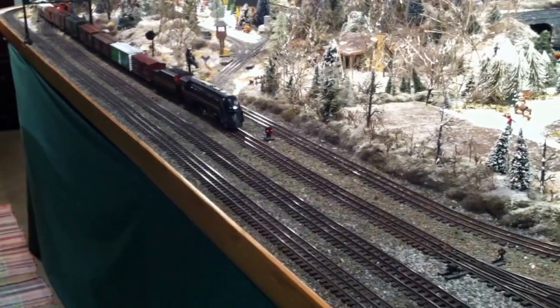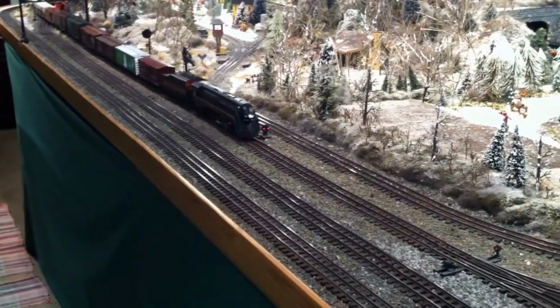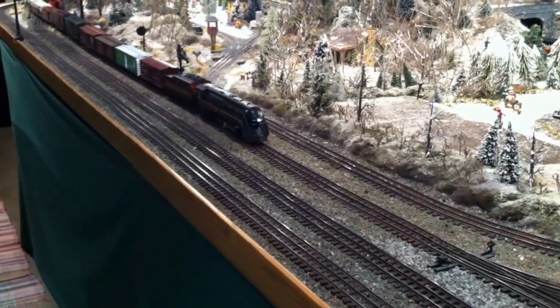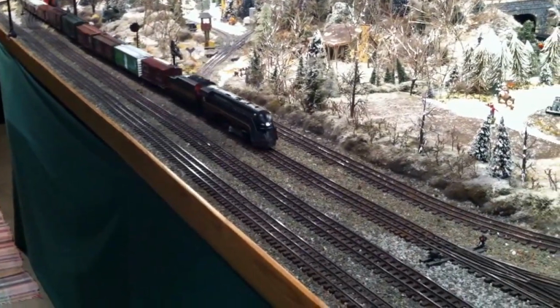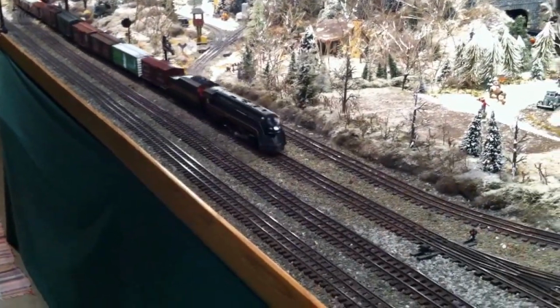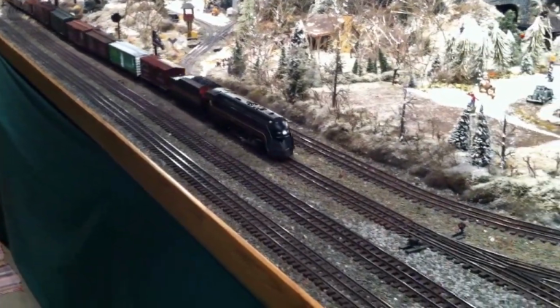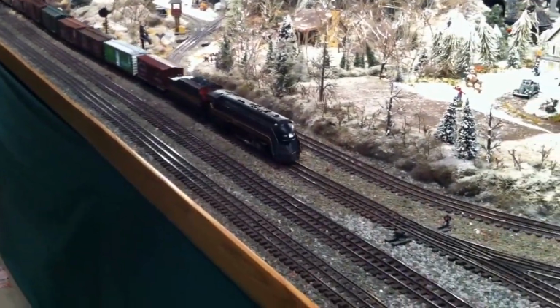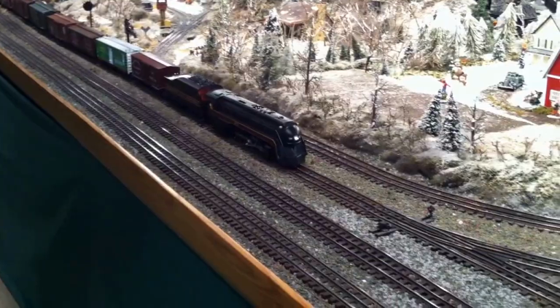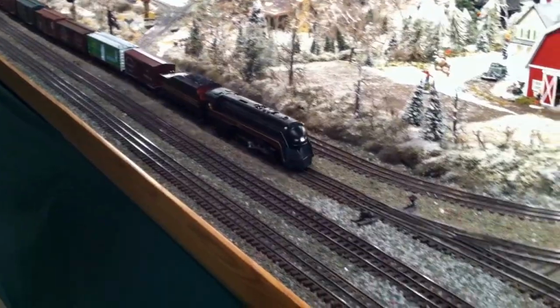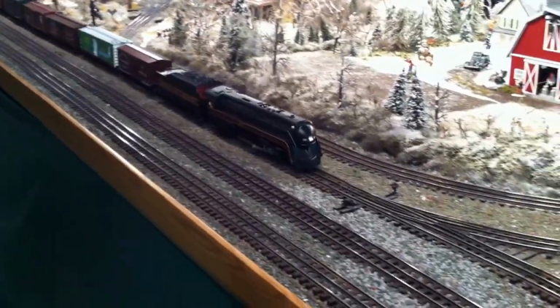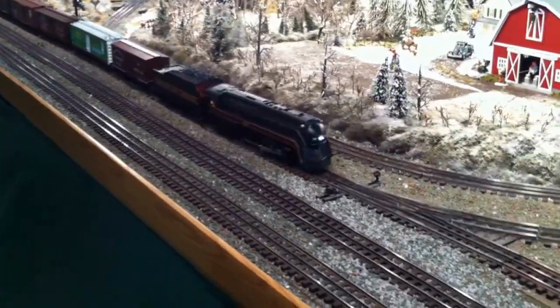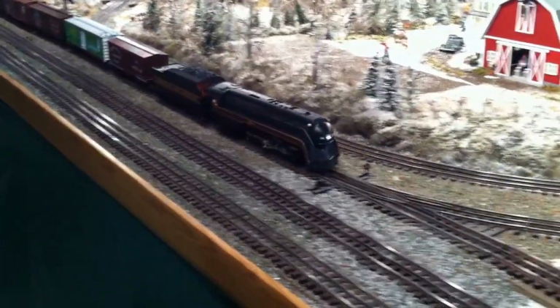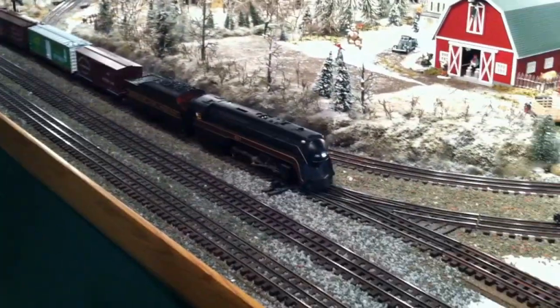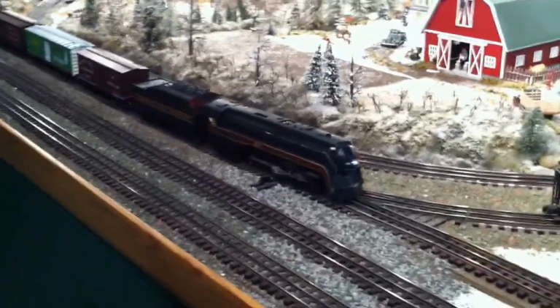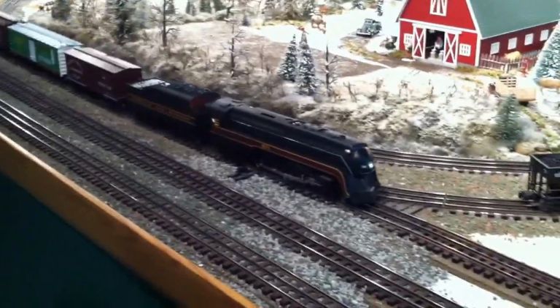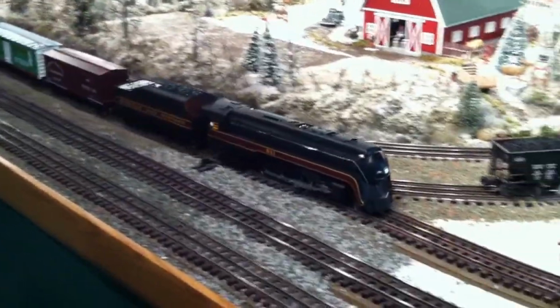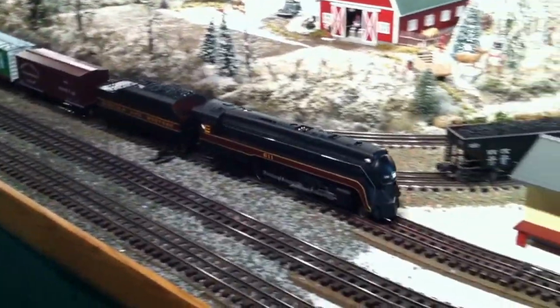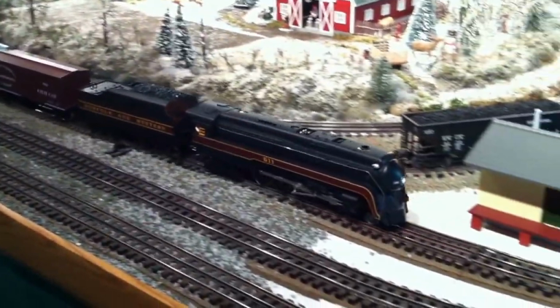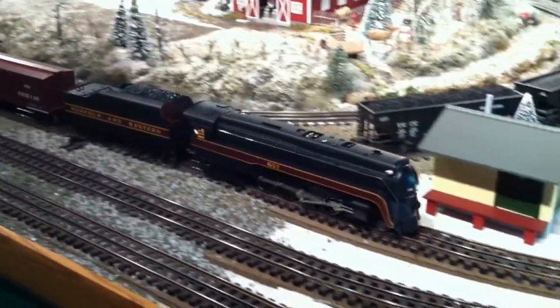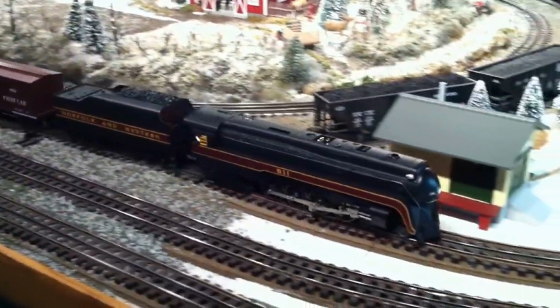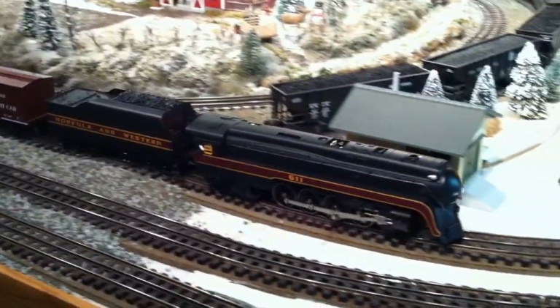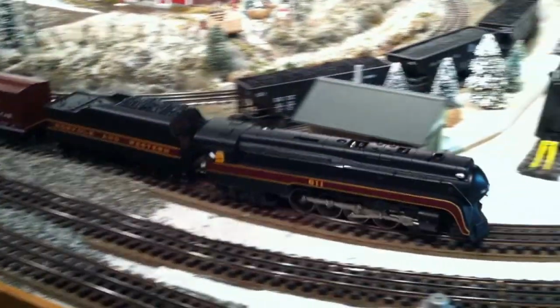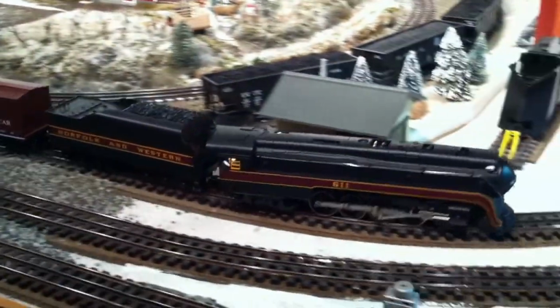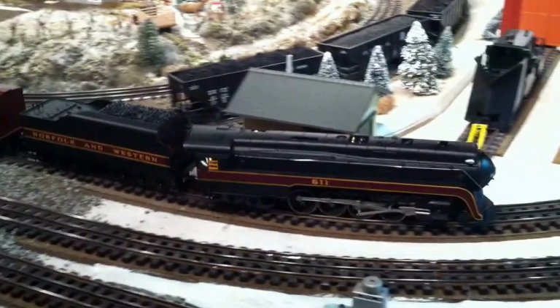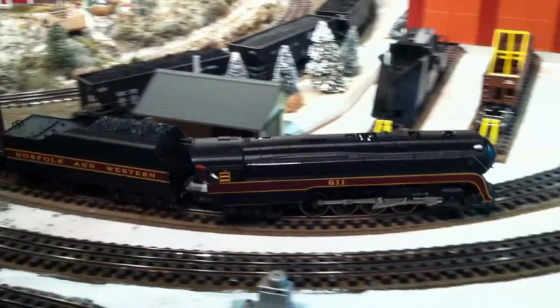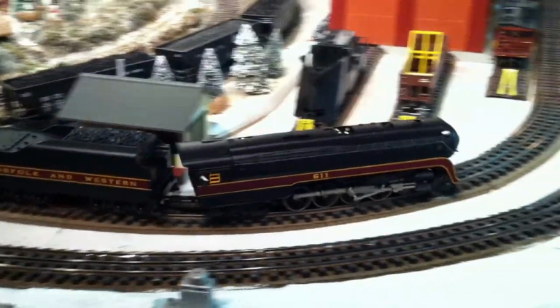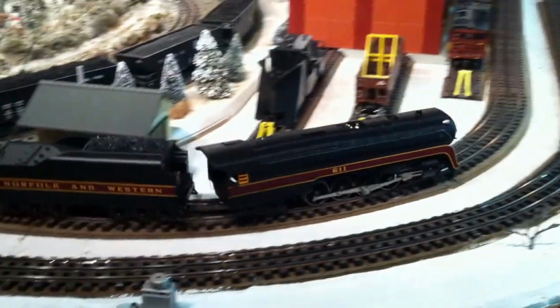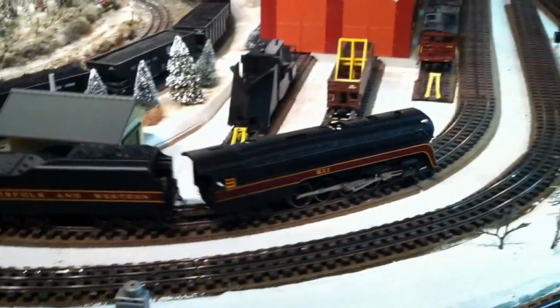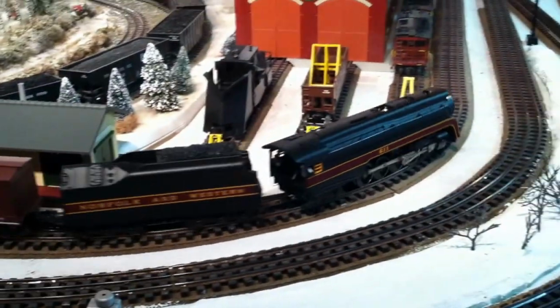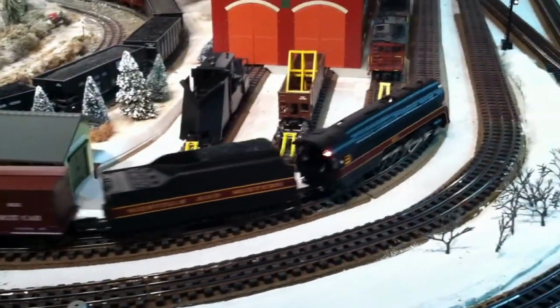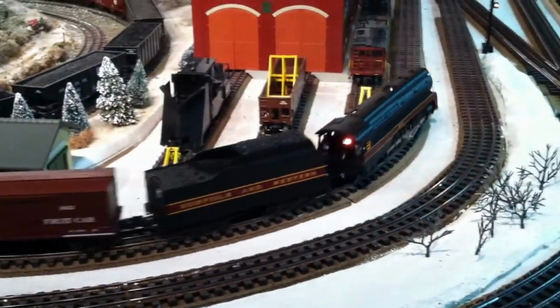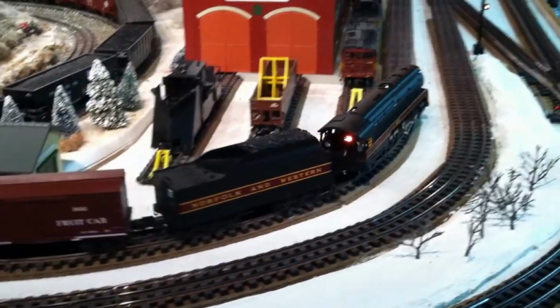So now when I get home I'll have to get my Pocahontas cars on it and it'll be just like the real thing, at least in my mind.